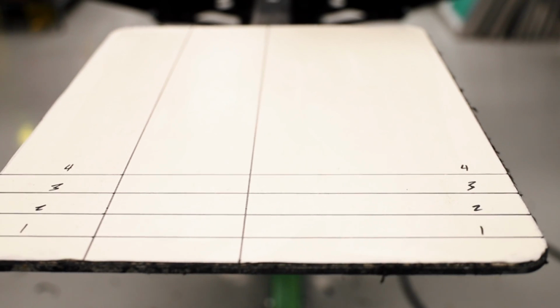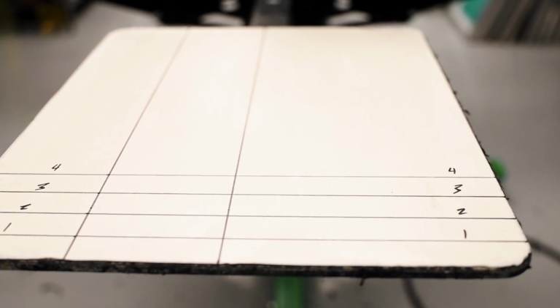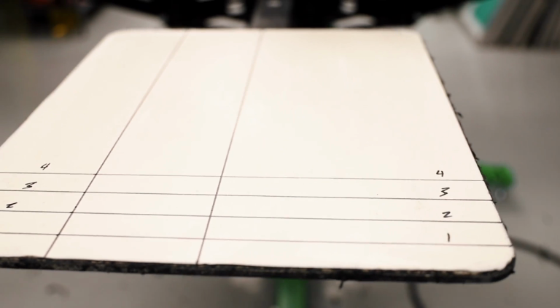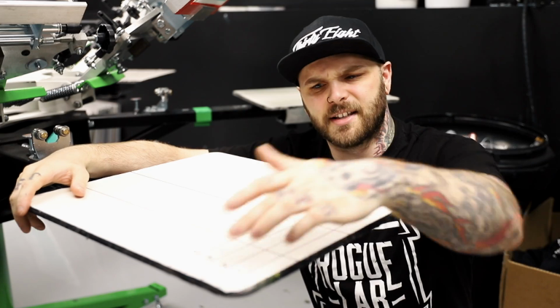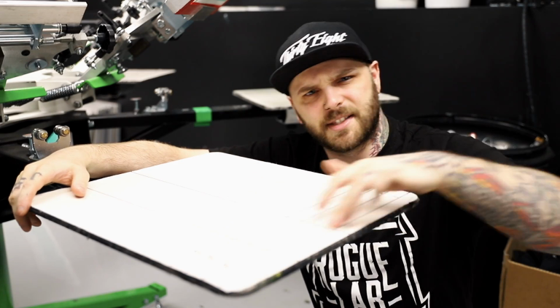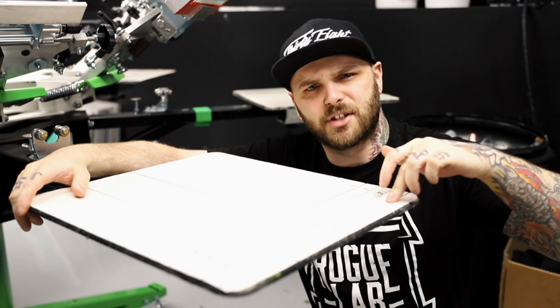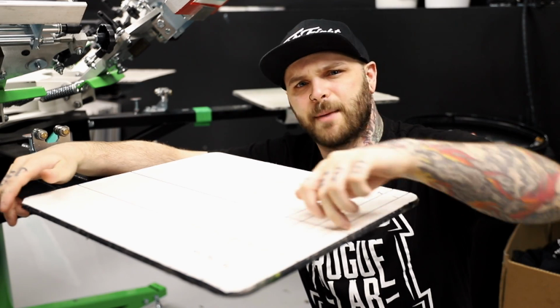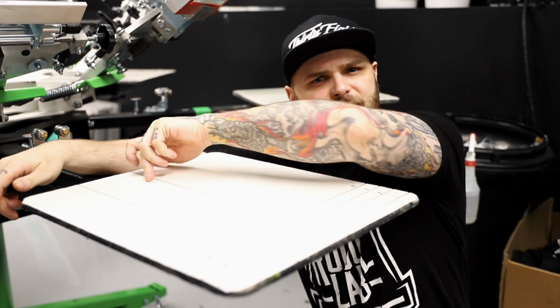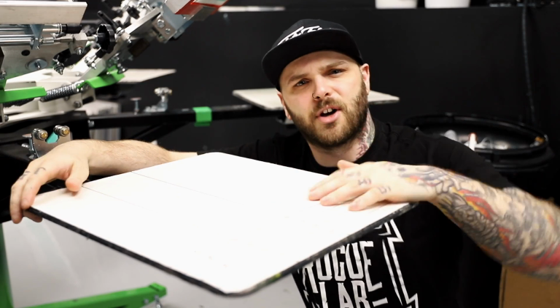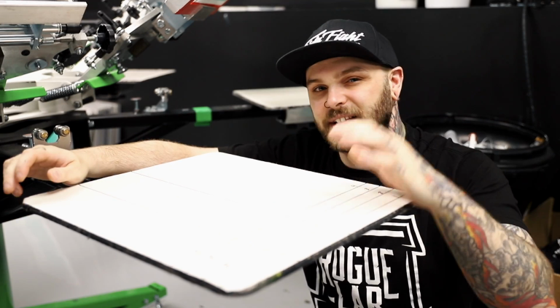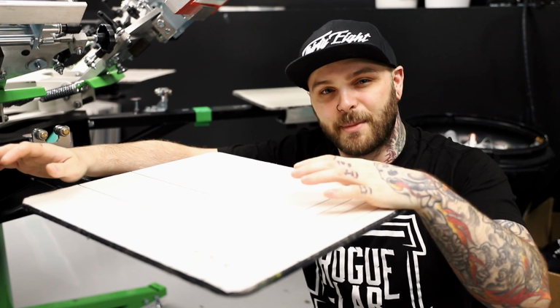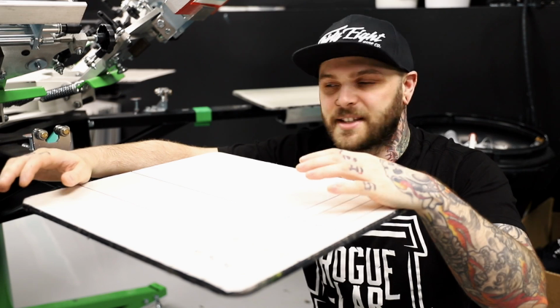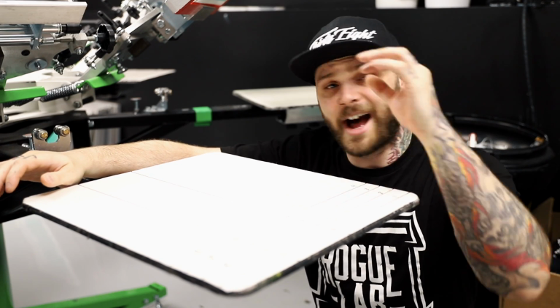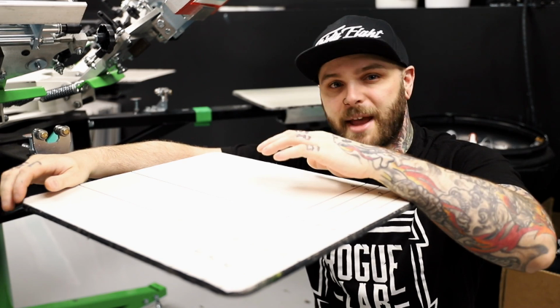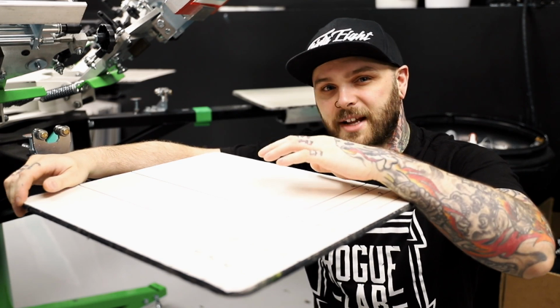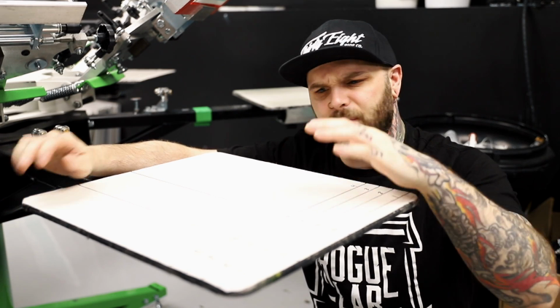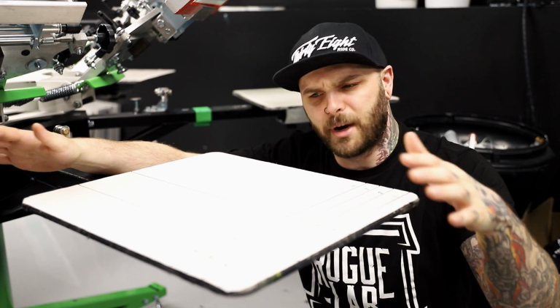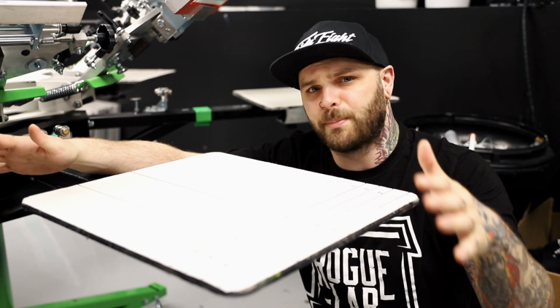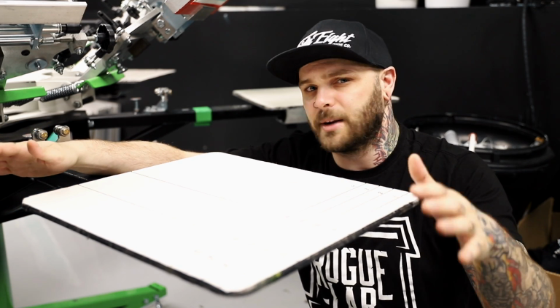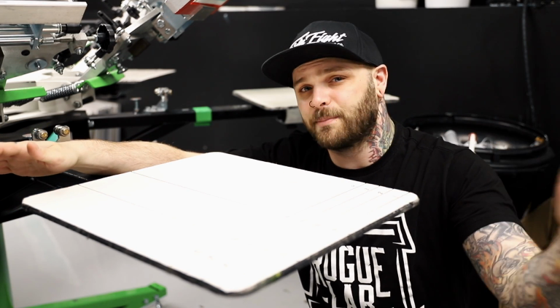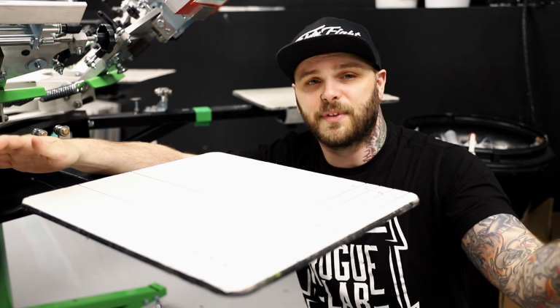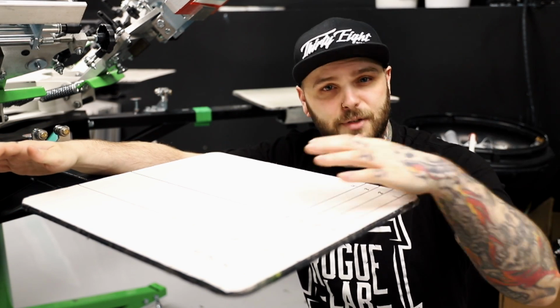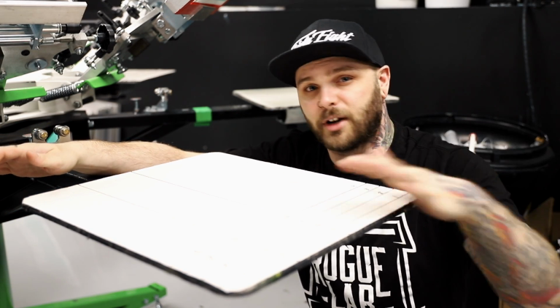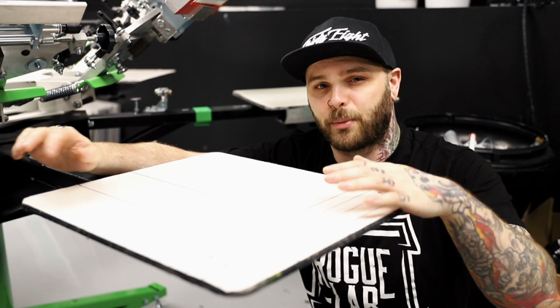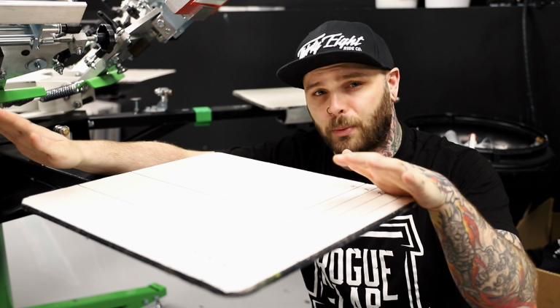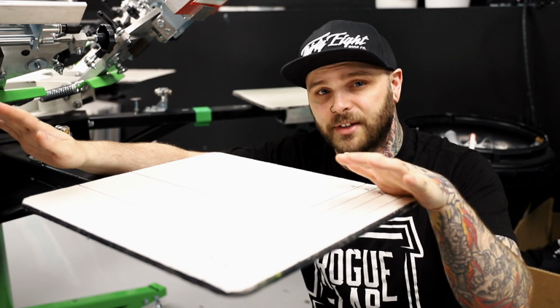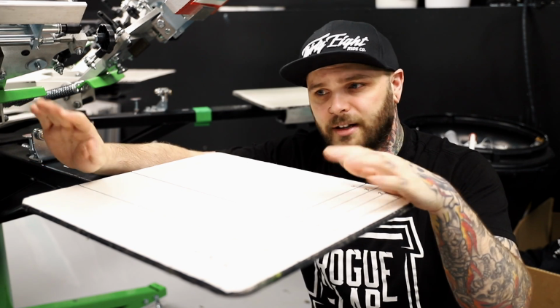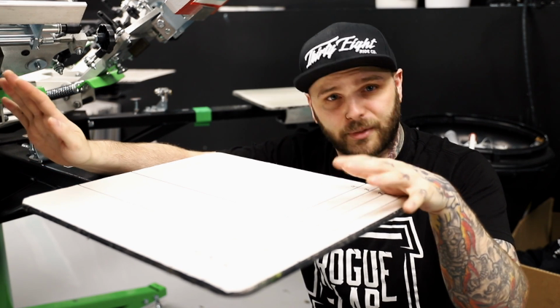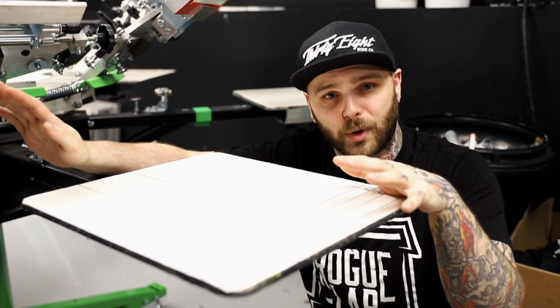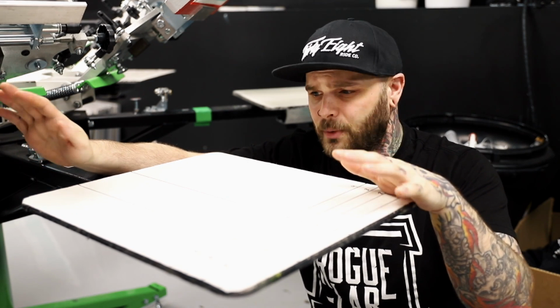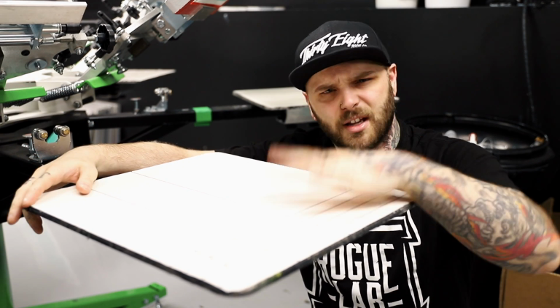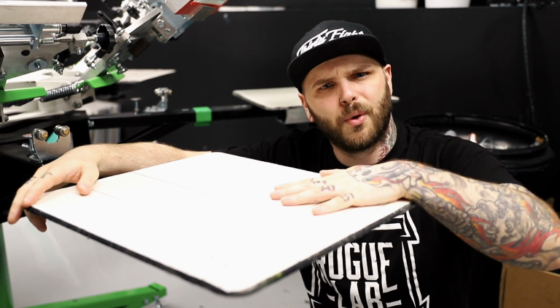The ballpark range pallets land in is around 16 inches wide by 18 inches tall. Now, things like automated presses or higher-end manual presses have much larger pallets, so they can pull off these large front, large back prints no problem all day long and don't really have to worry about it.